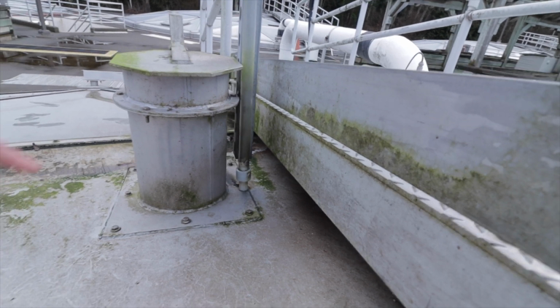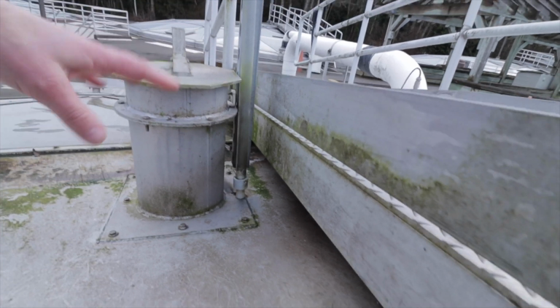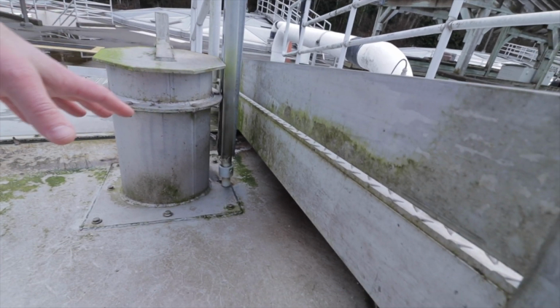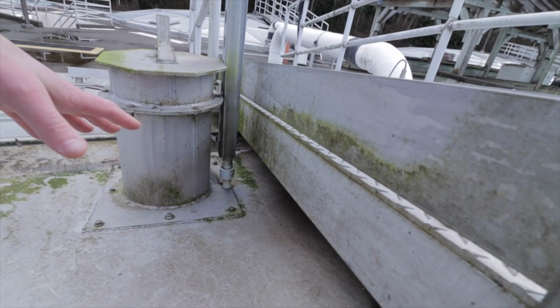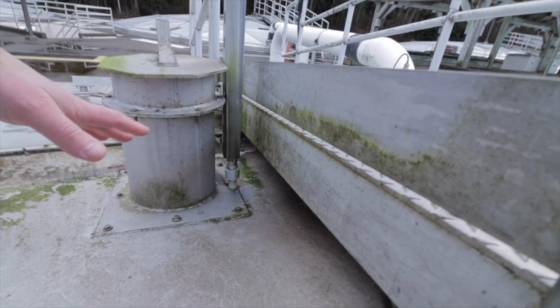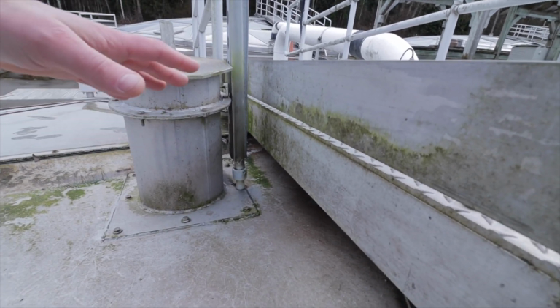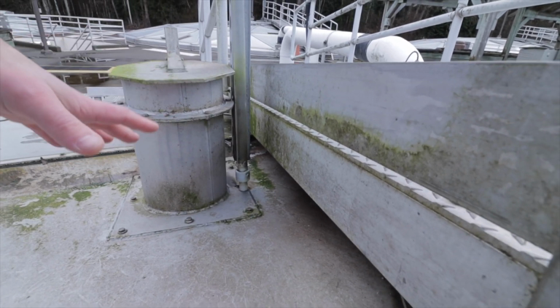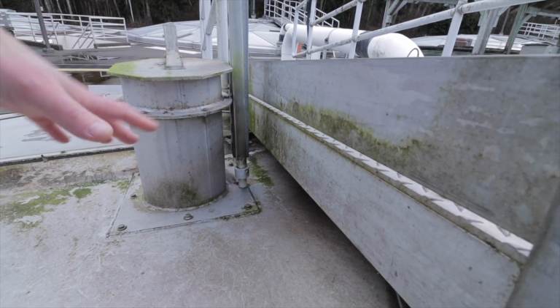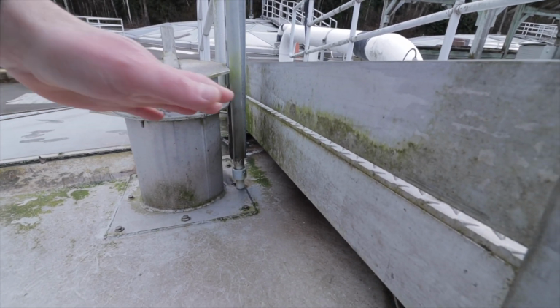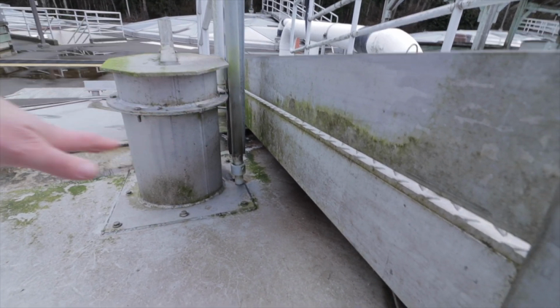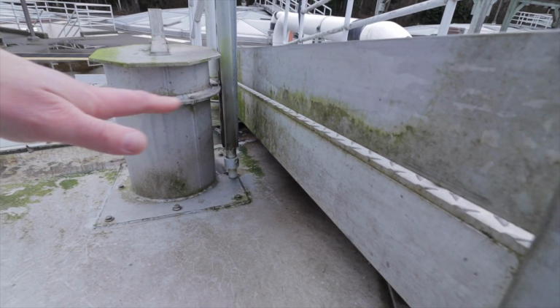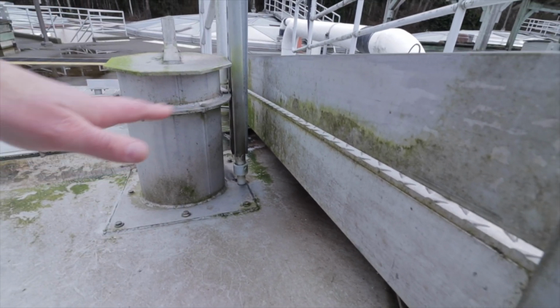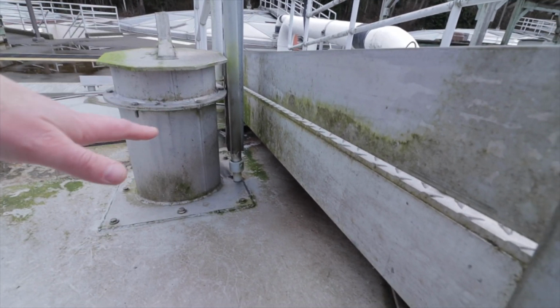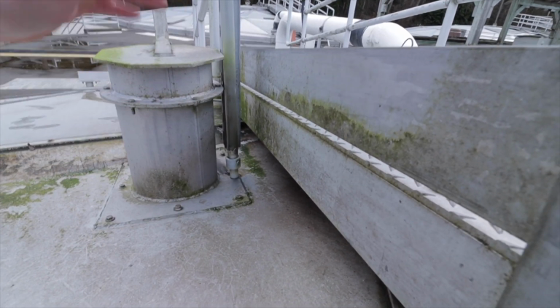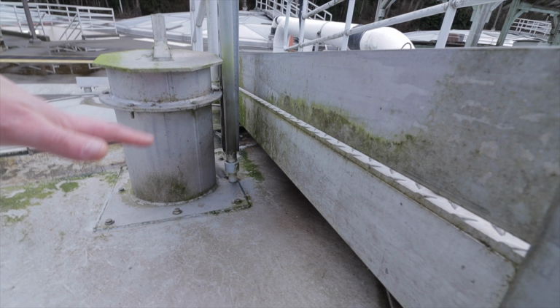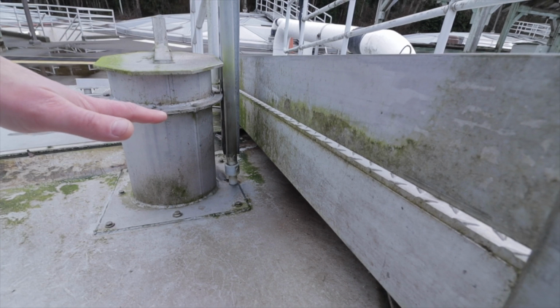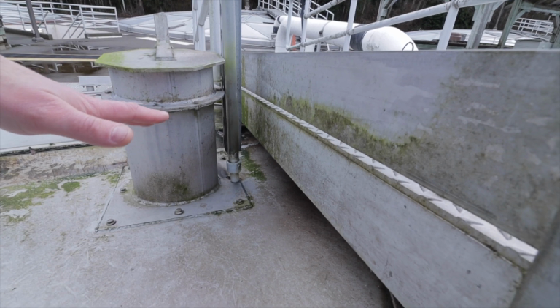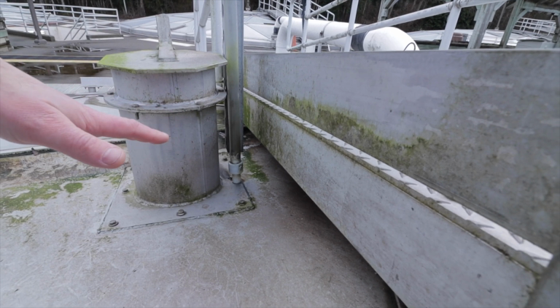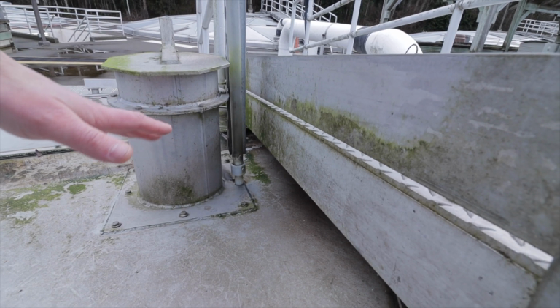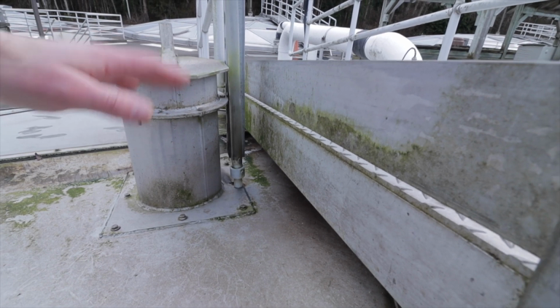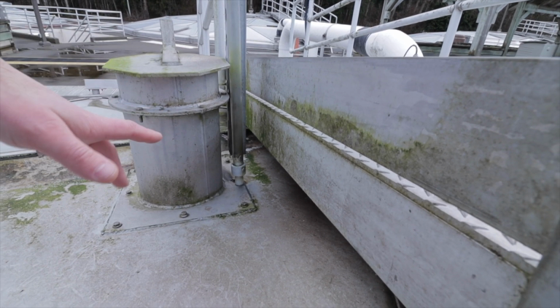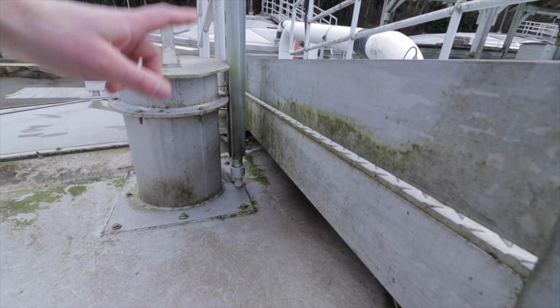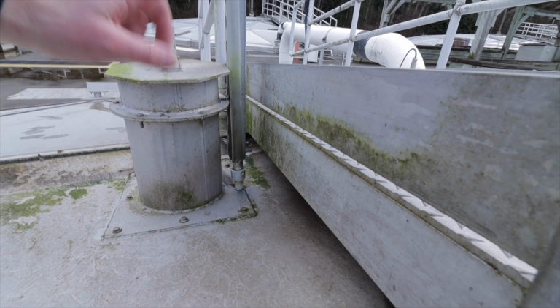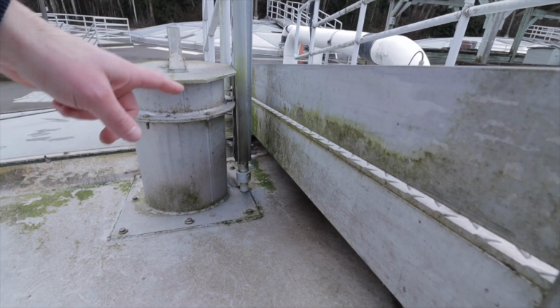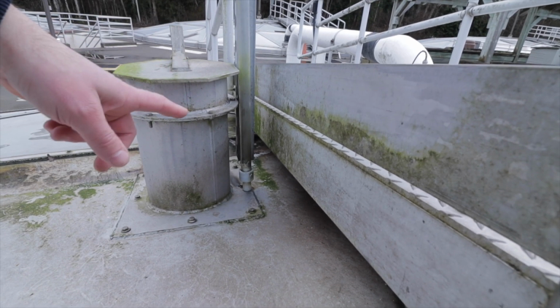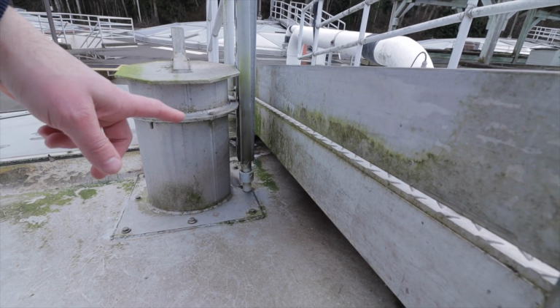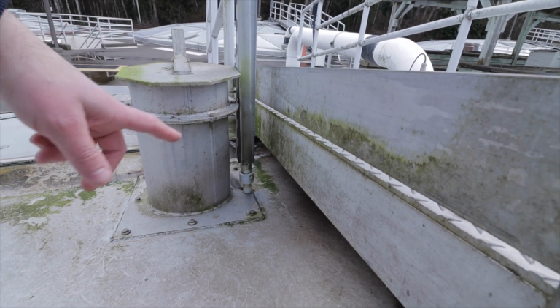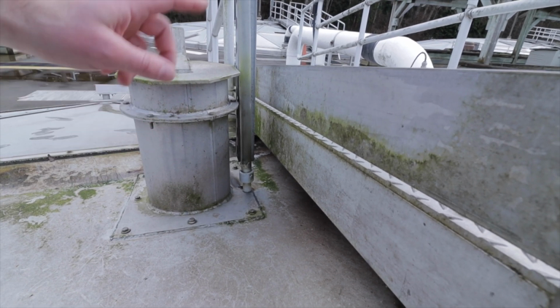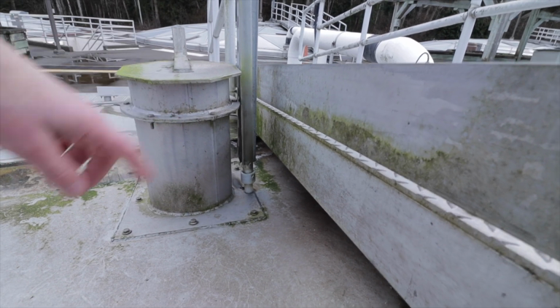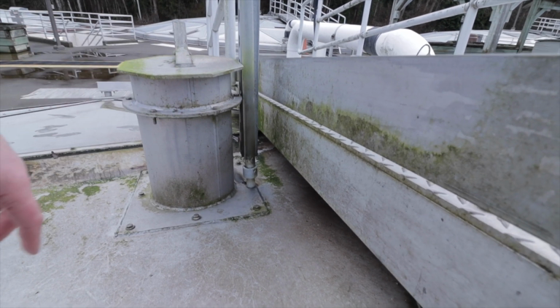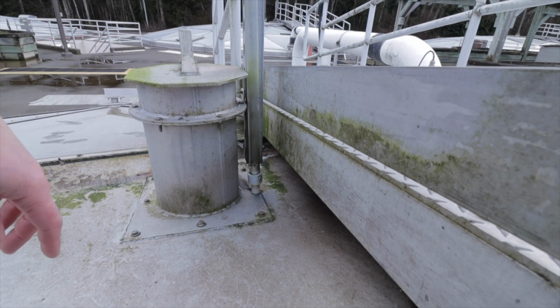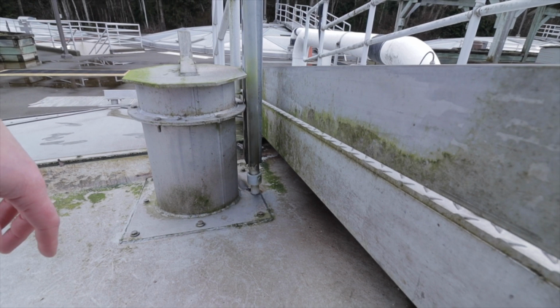Now if you don't have a covered tank, I'd suggest adding some kind of bracket or base to set that check ball on — because if you don't, water will freeze in there overnight and this thing will be useless in the morning.